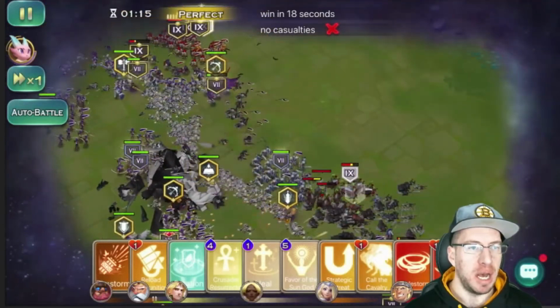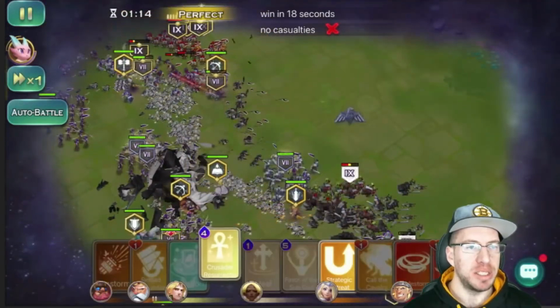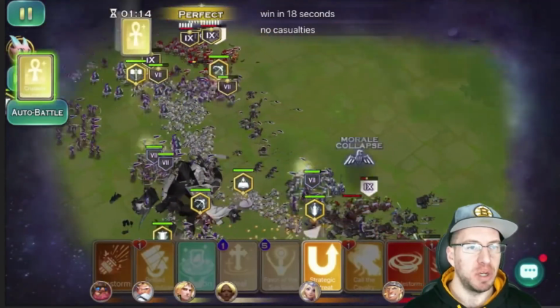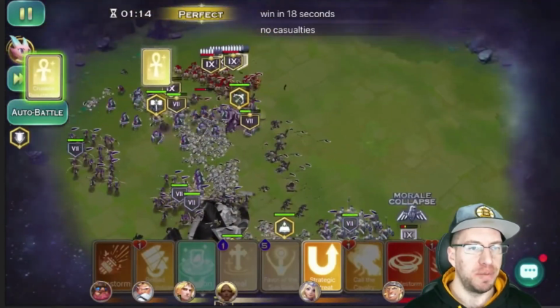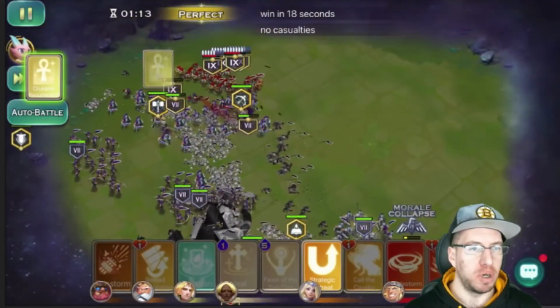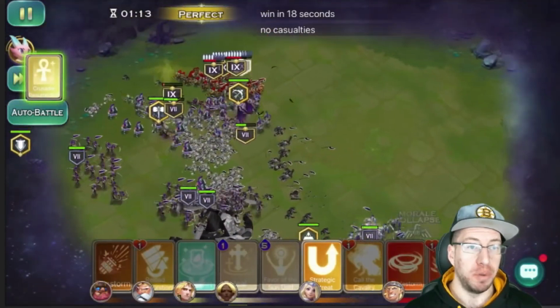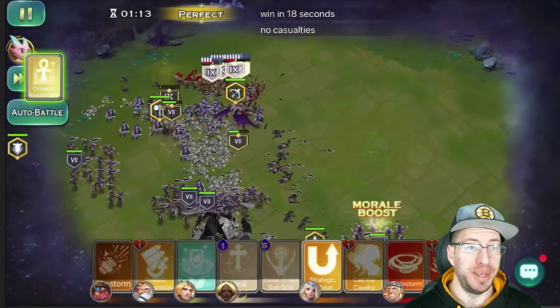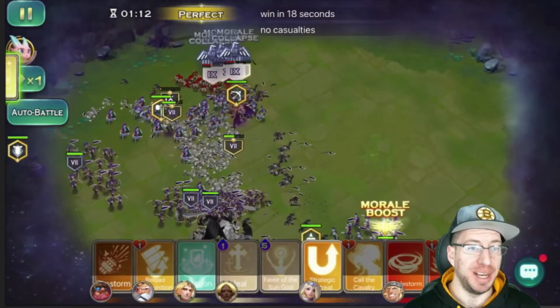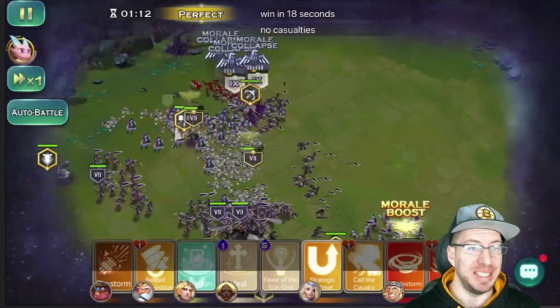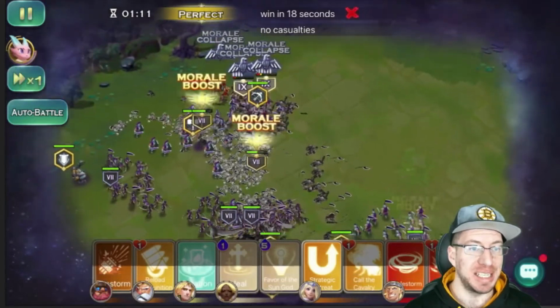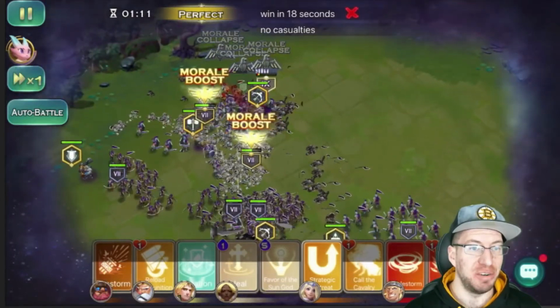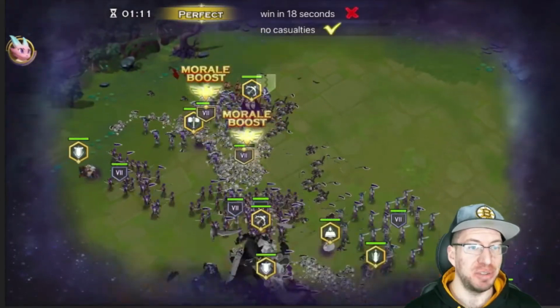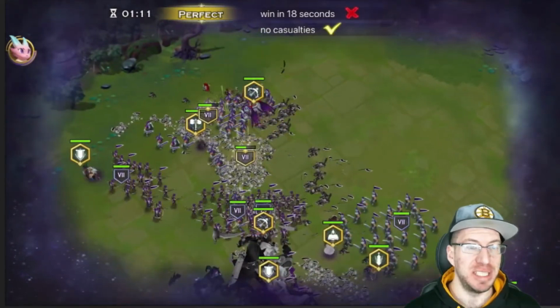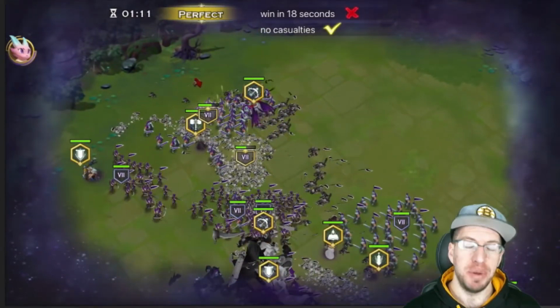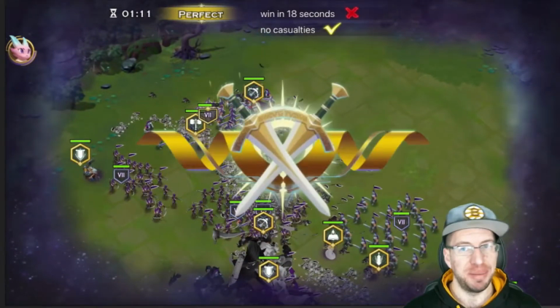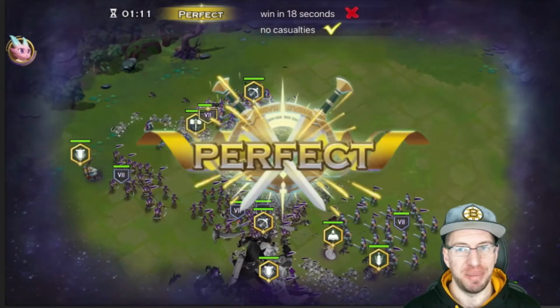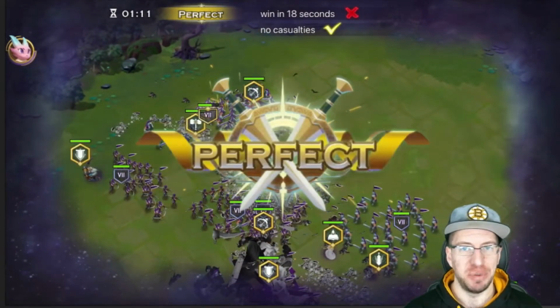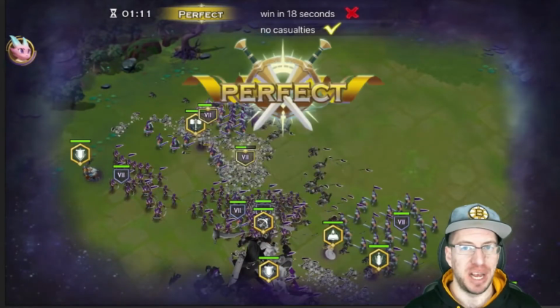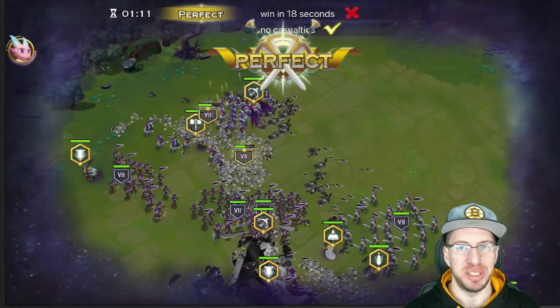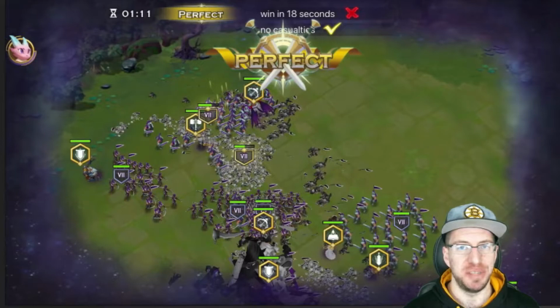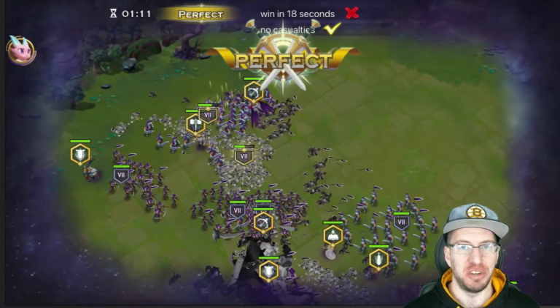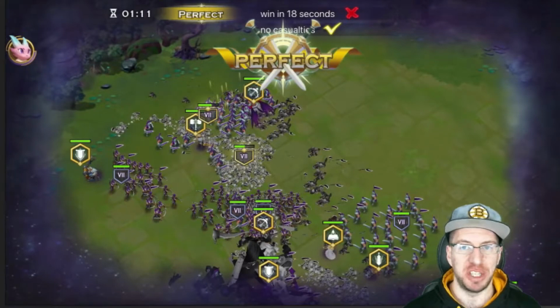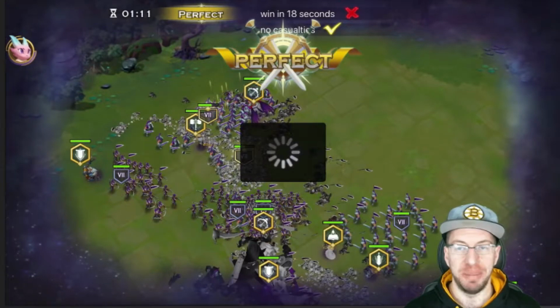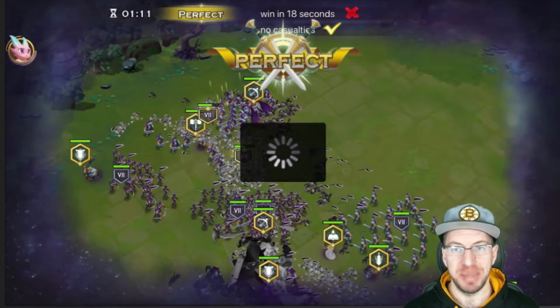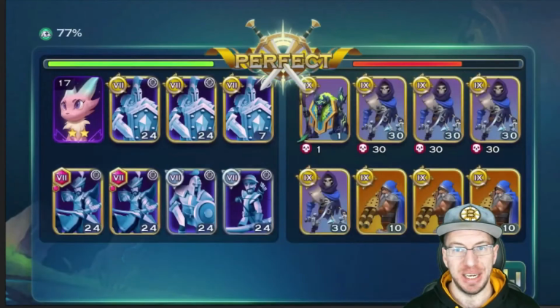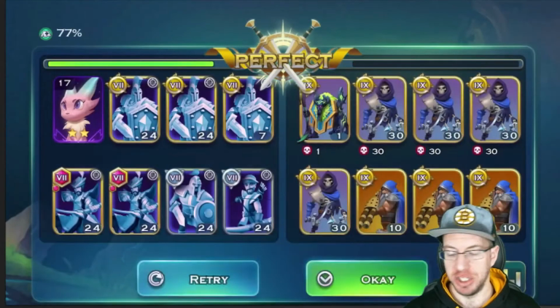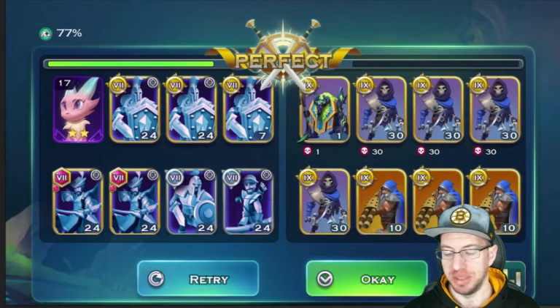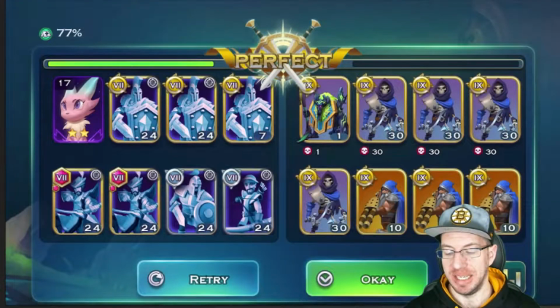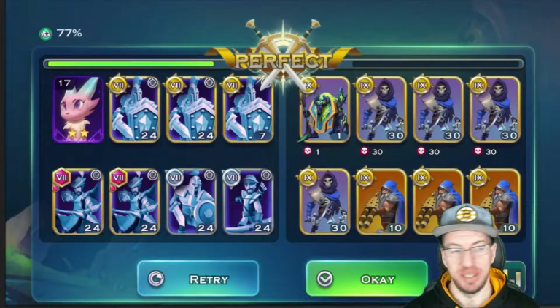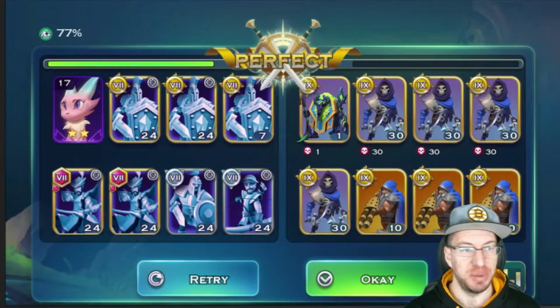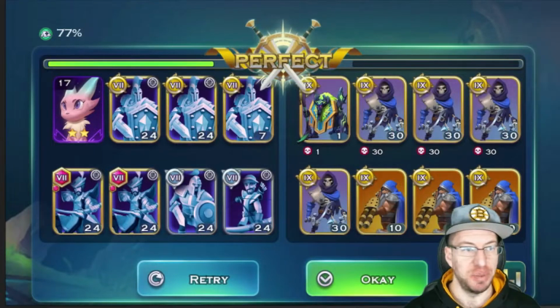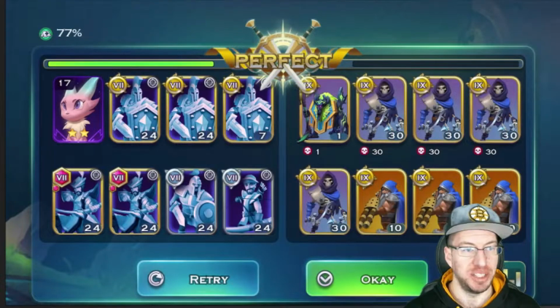It looks like we're going for both 18 seconds and no casualties, and we ended up getting it perfect with no casualties, just Varian and Resurrection. The bat splits and archers are able to take down the sphinx without too many issues.